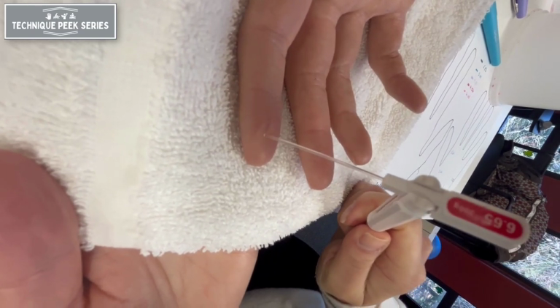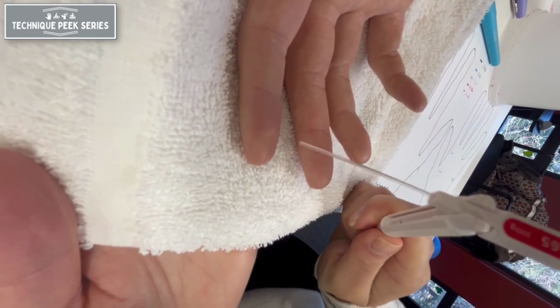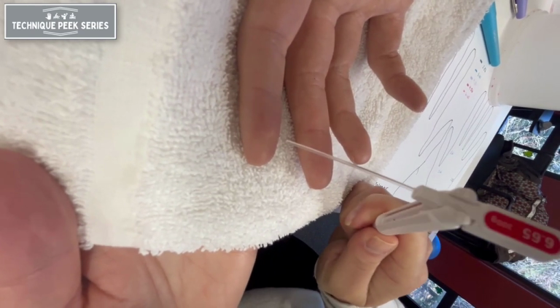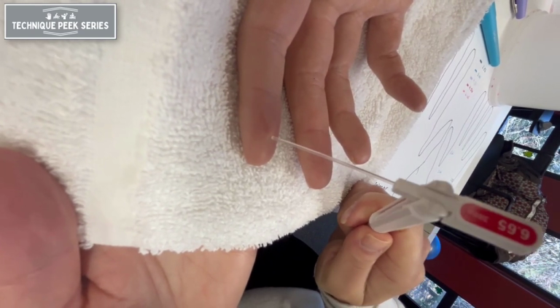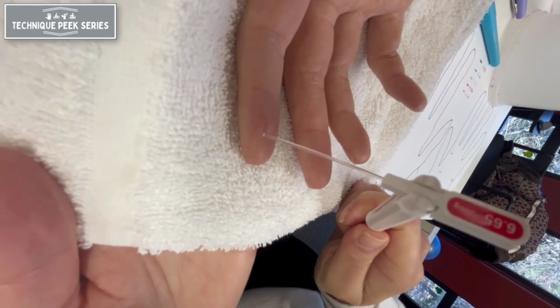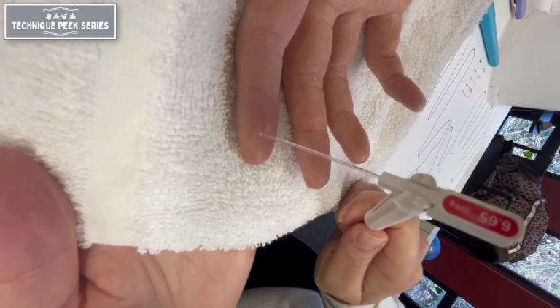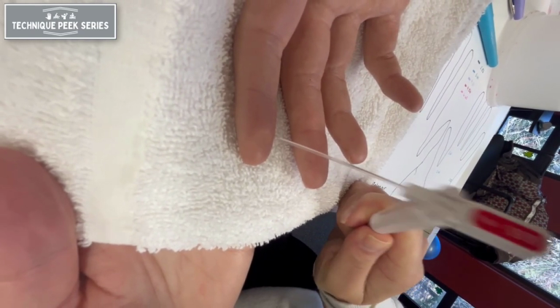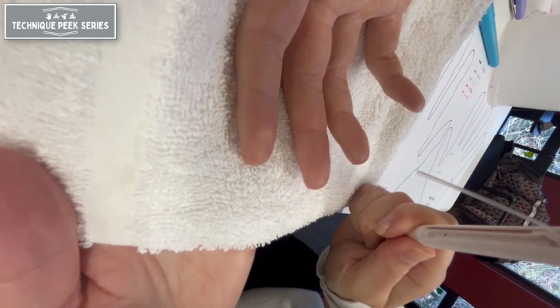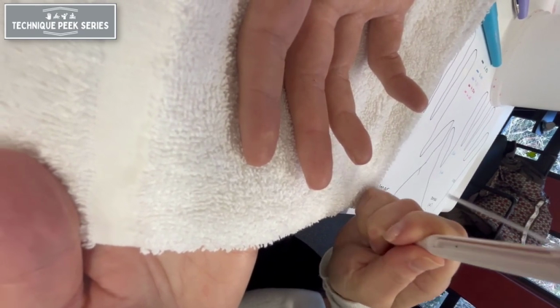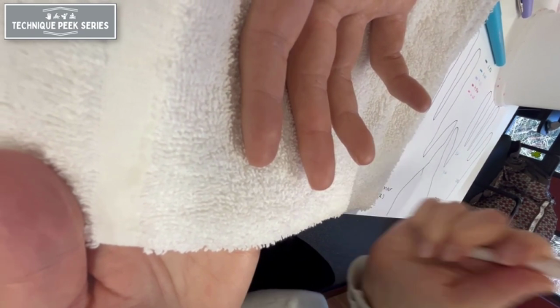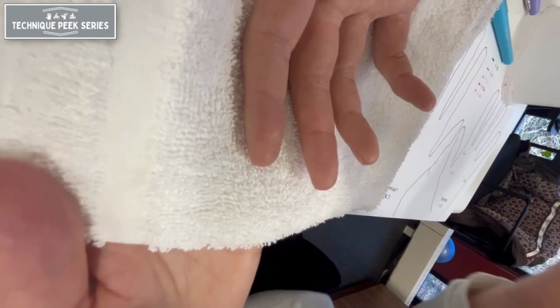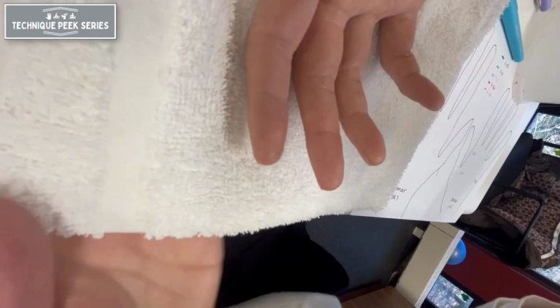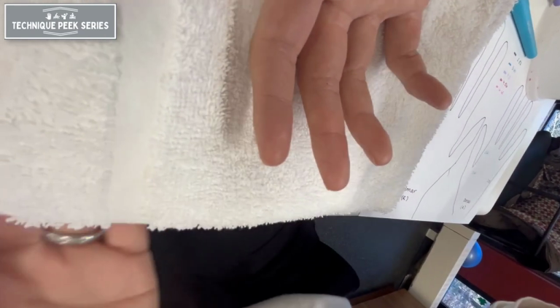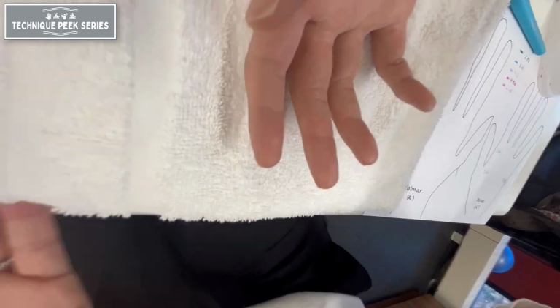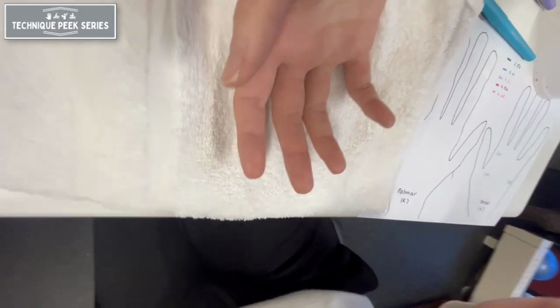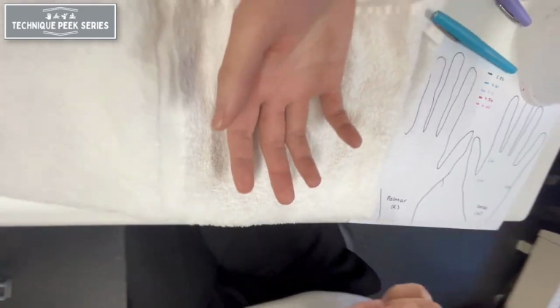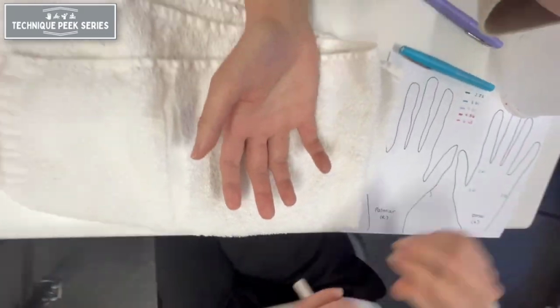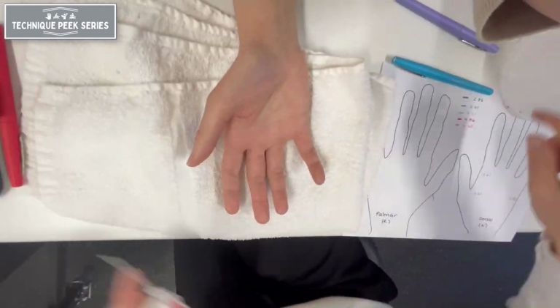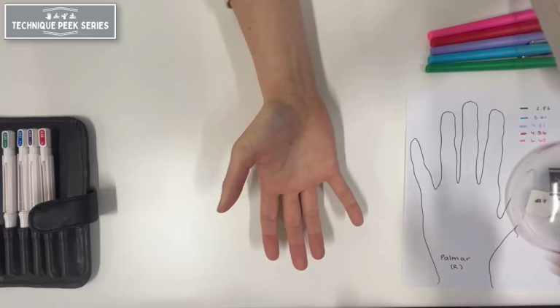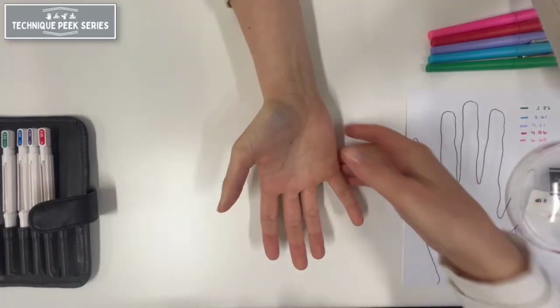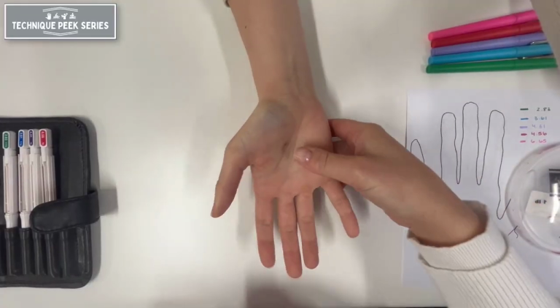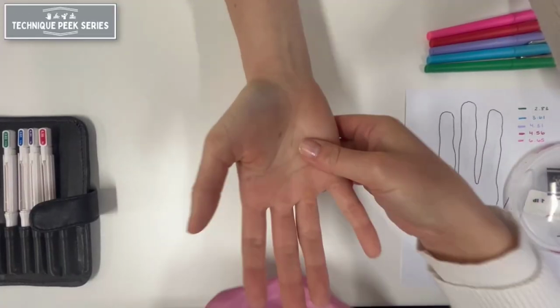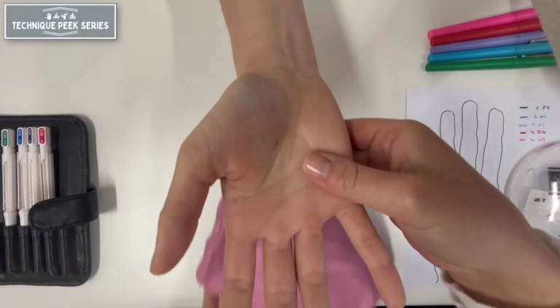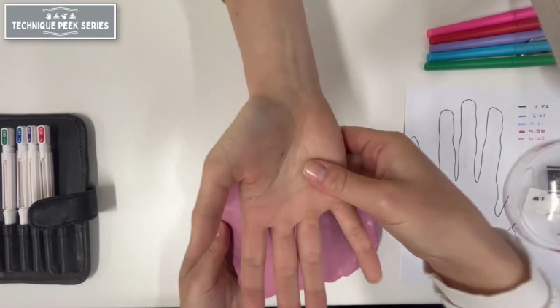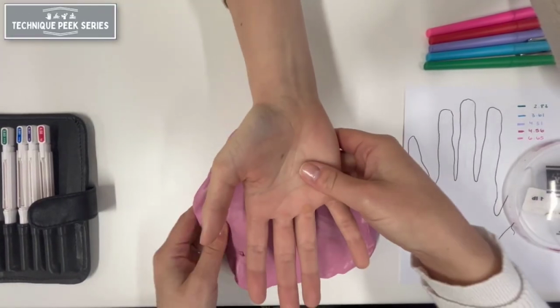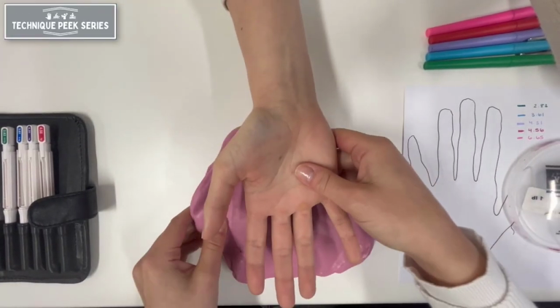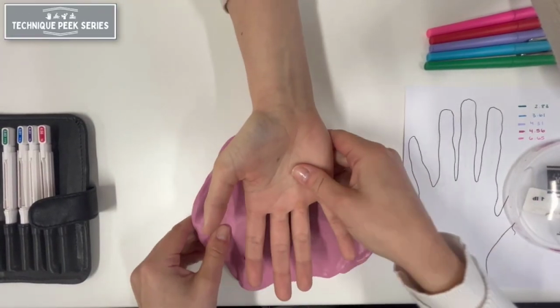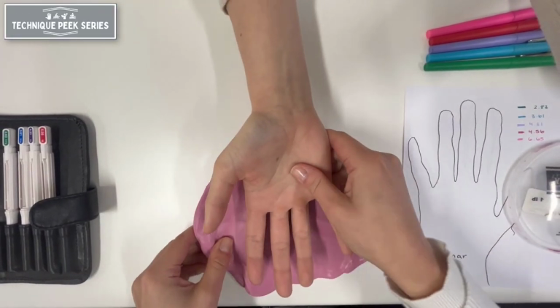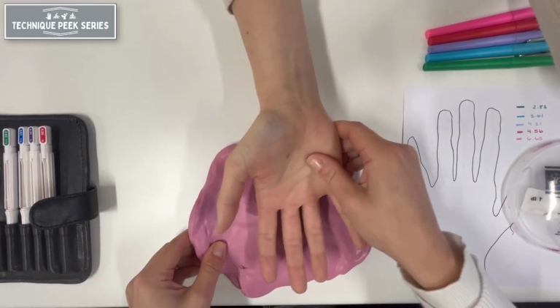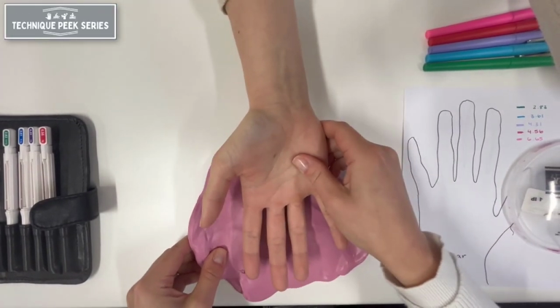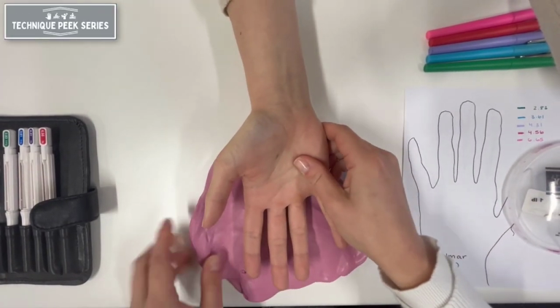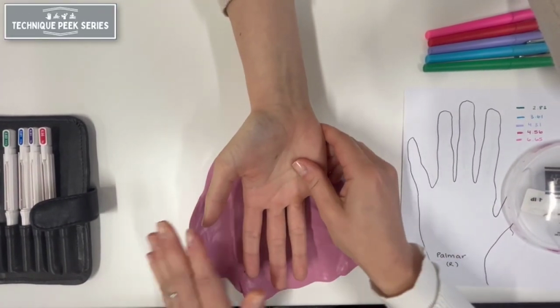When properly supported on a towel or putty, you can apply pressure with the monofilament and no movement of the finger is noted.